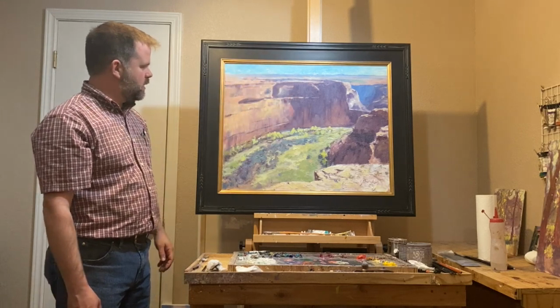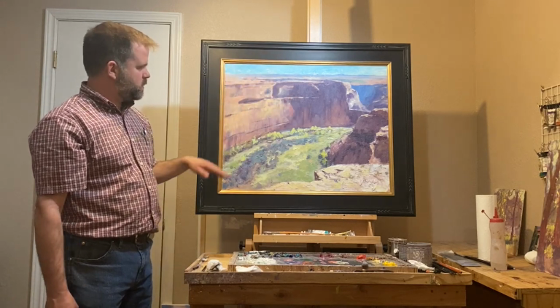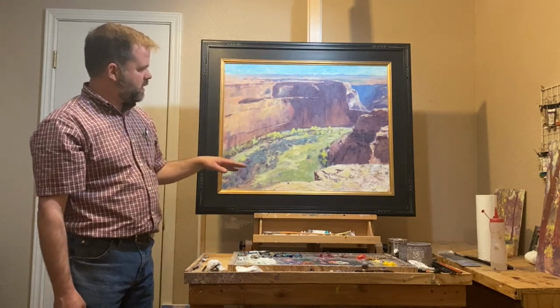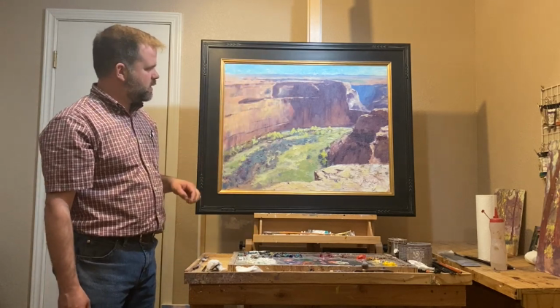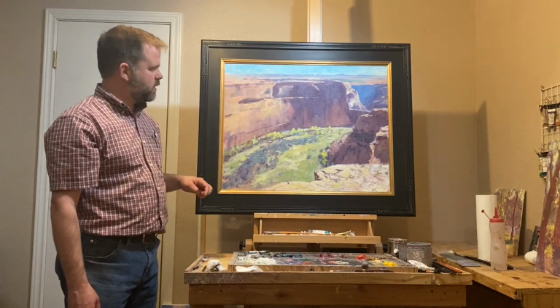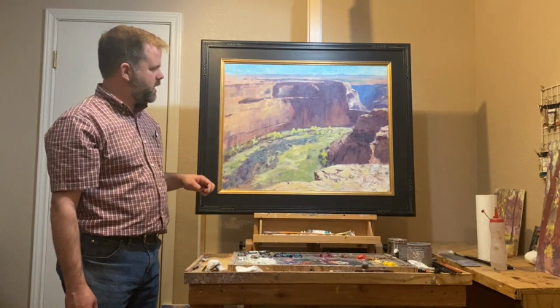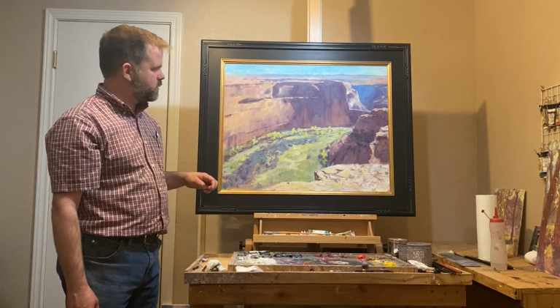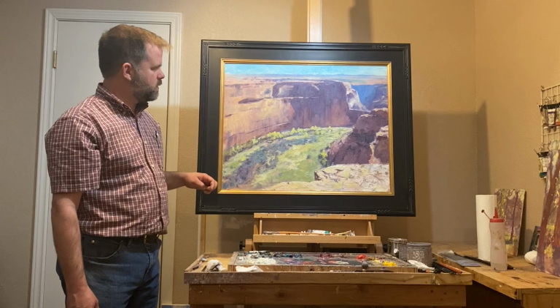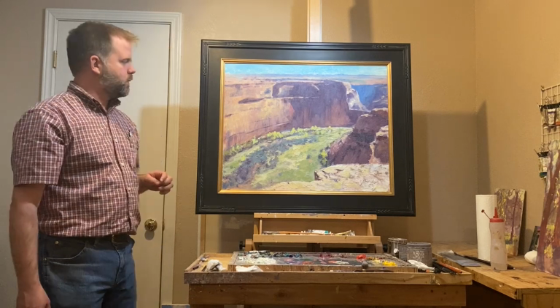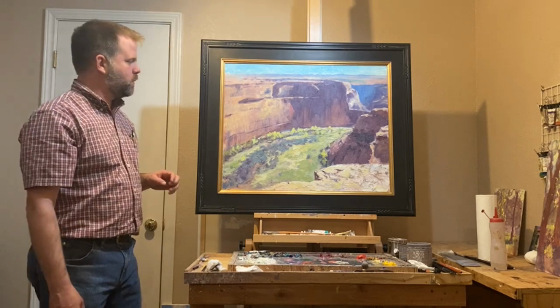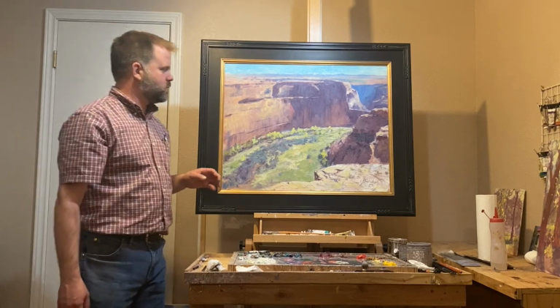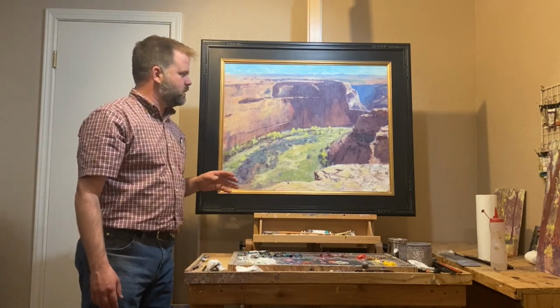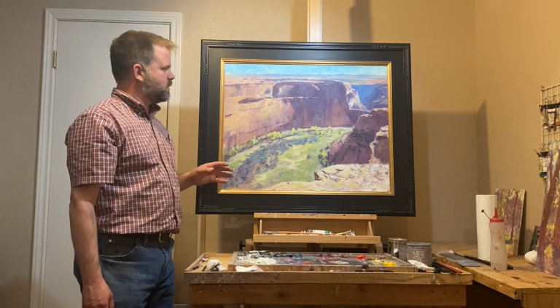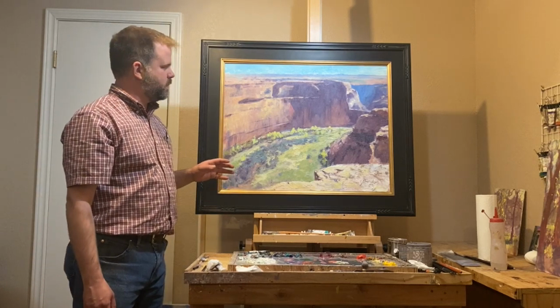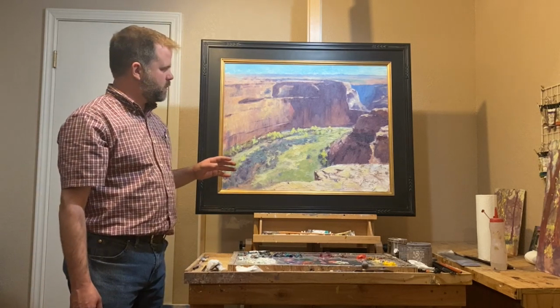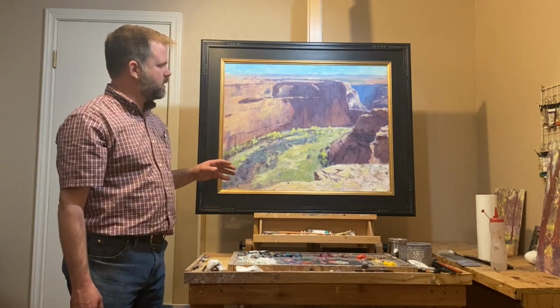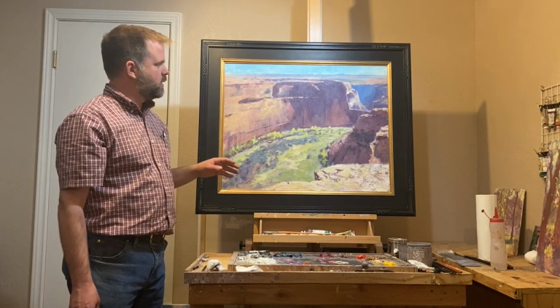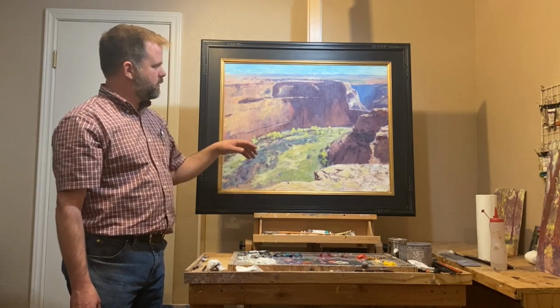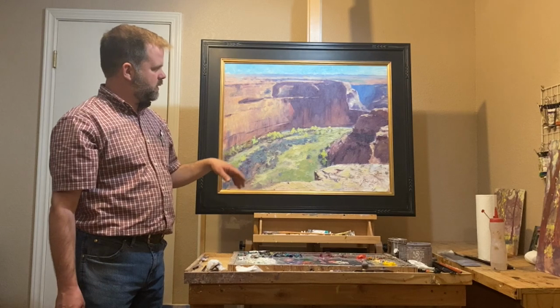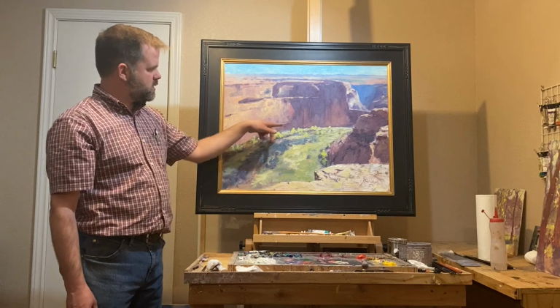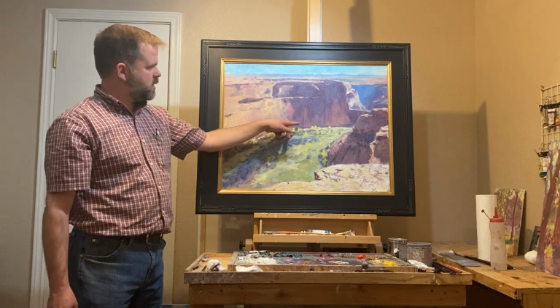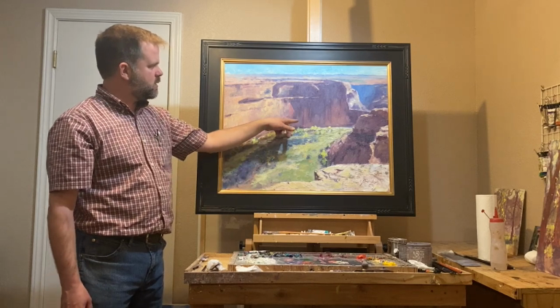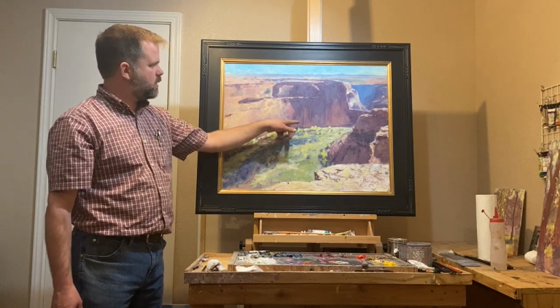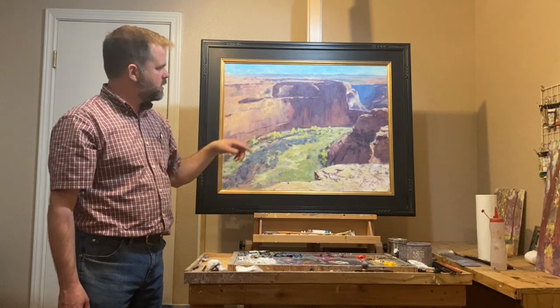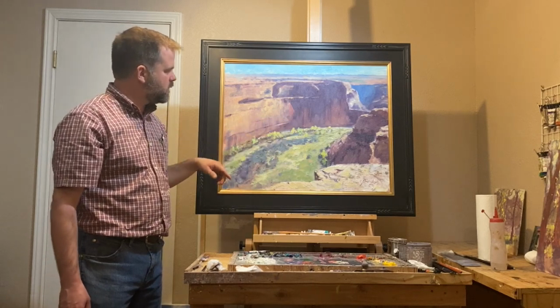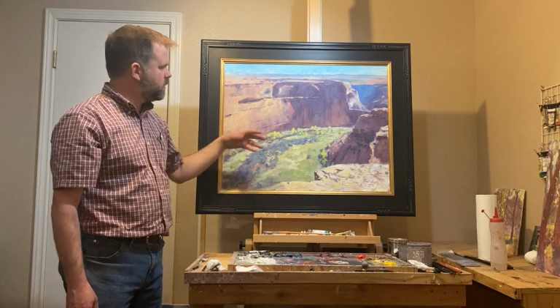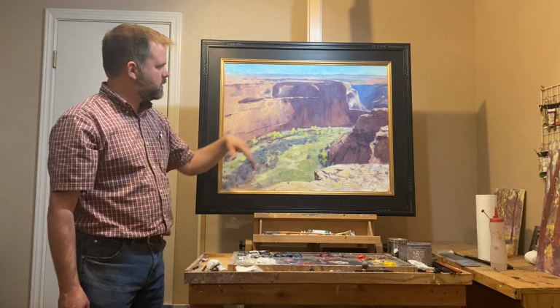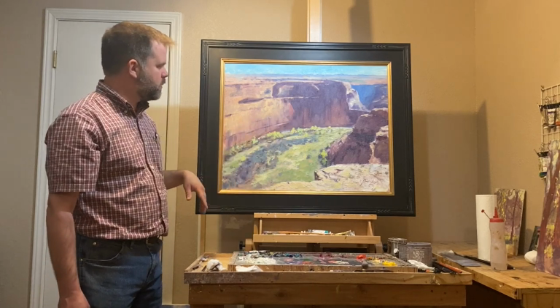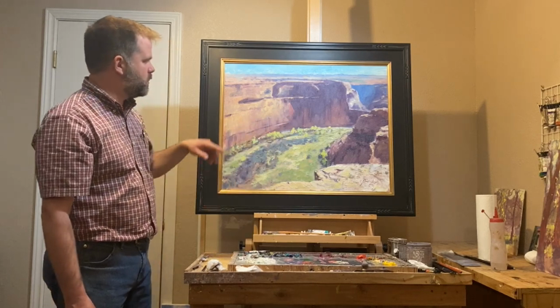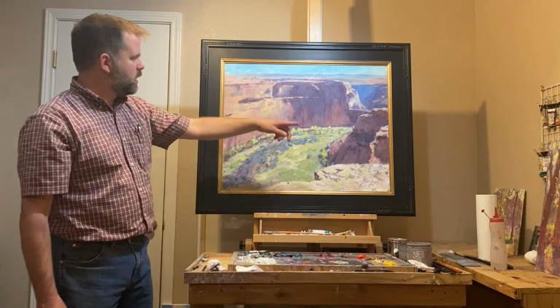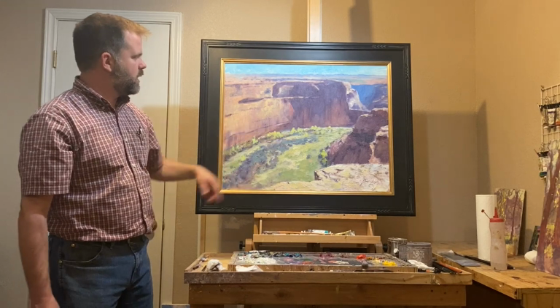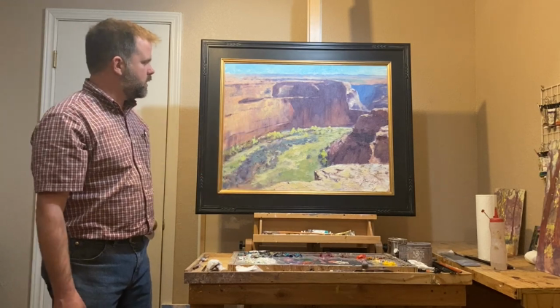This specific area is called the White House Ruins Overlook. White House Ruins are Native American cliff dwellings. They're actually down in here, but so far away I didn't even try. You can't really see them that well from there, but you go down there you can.